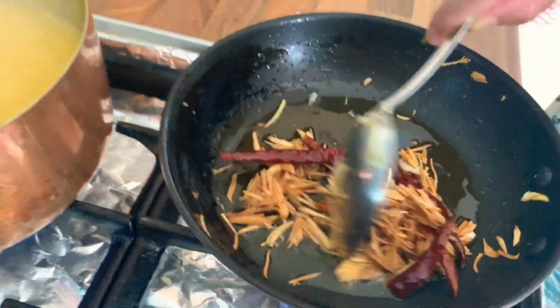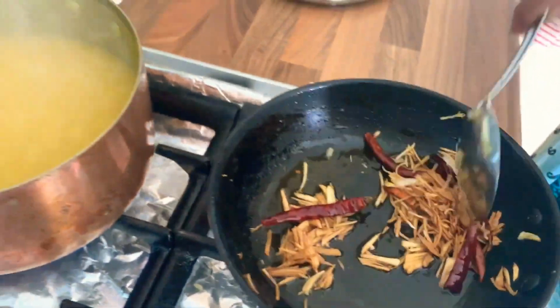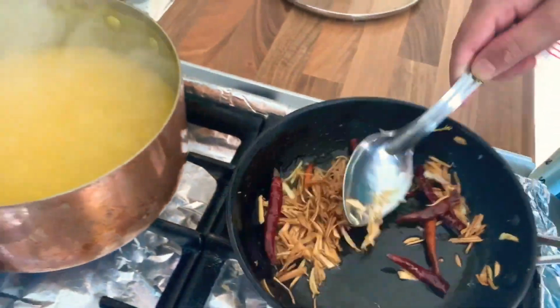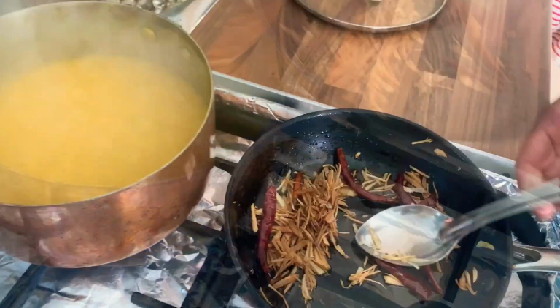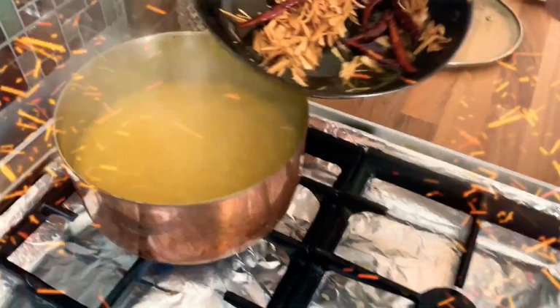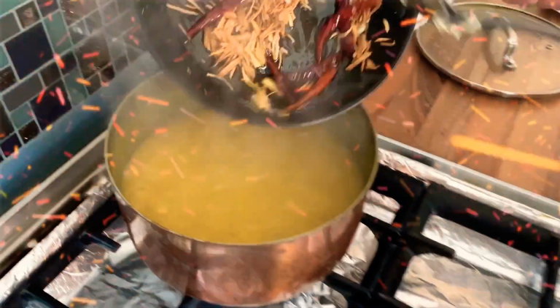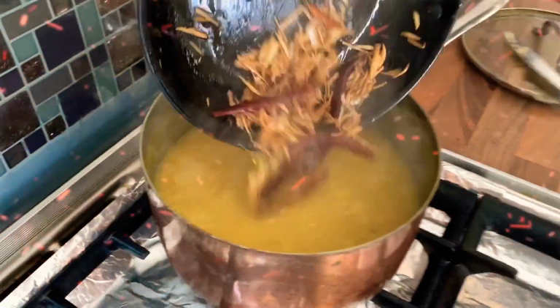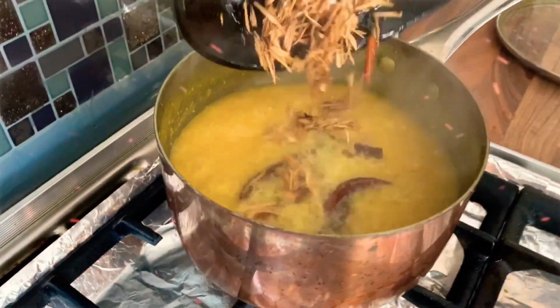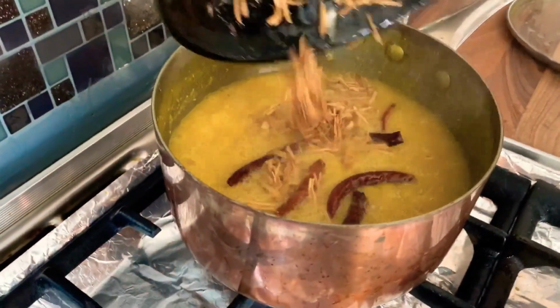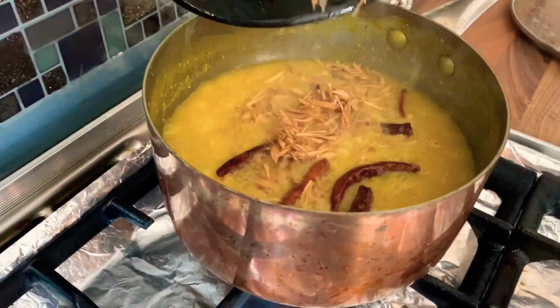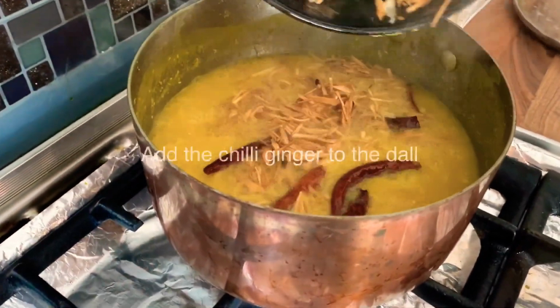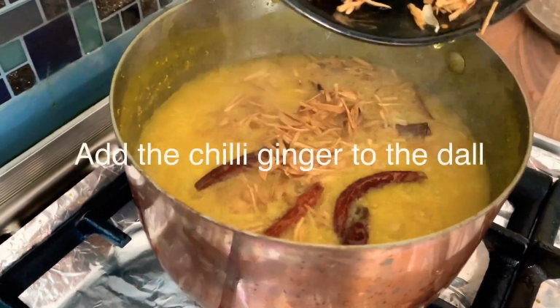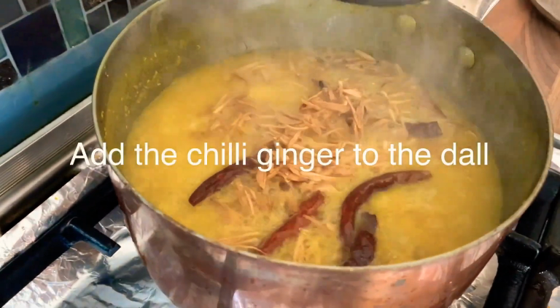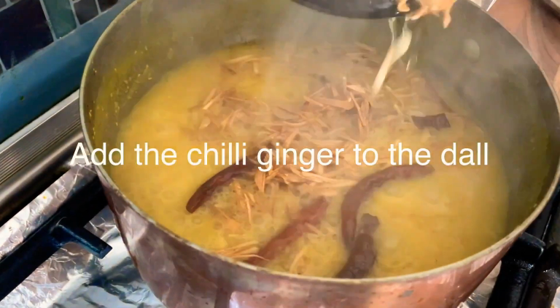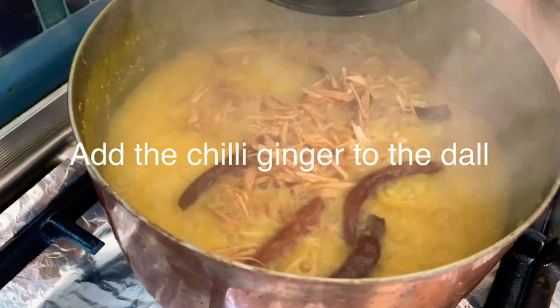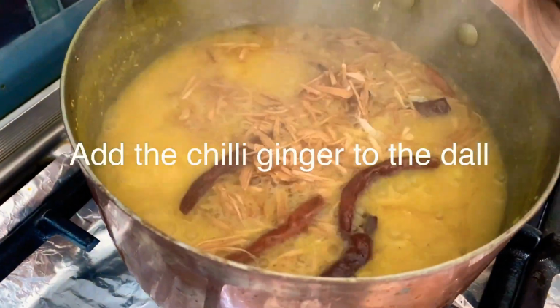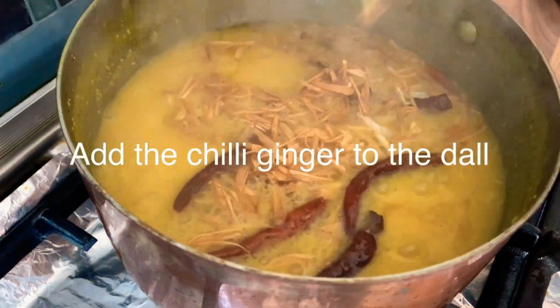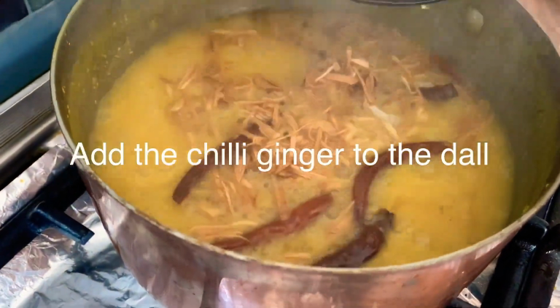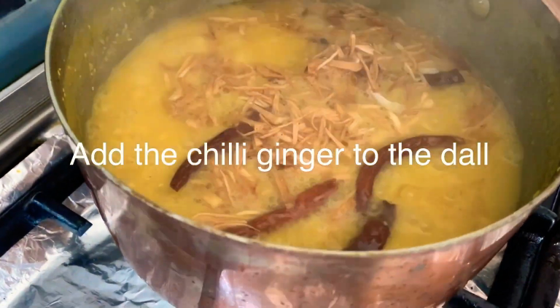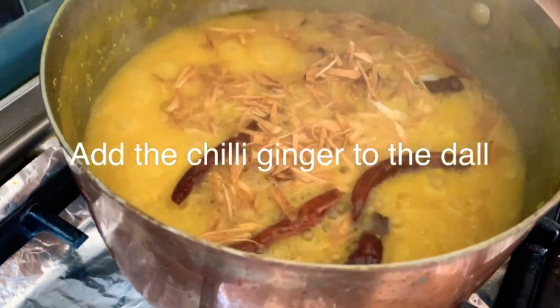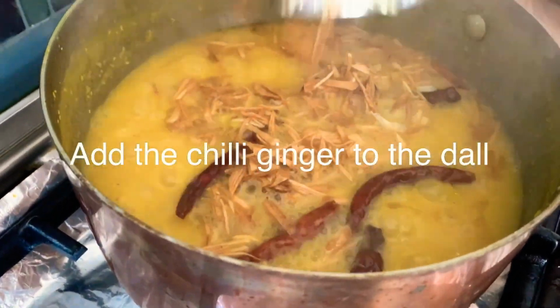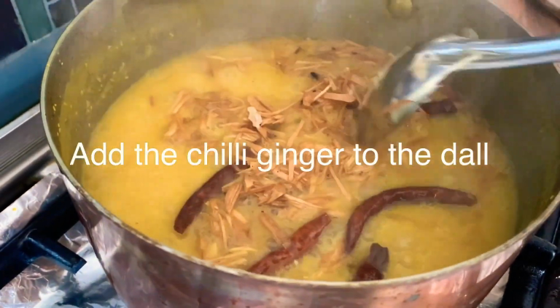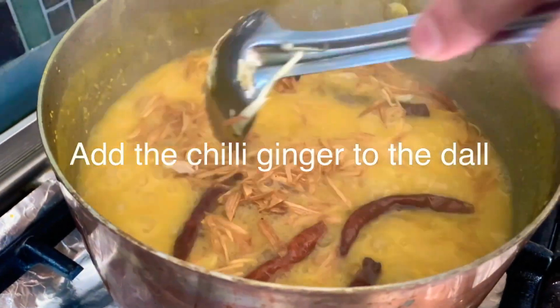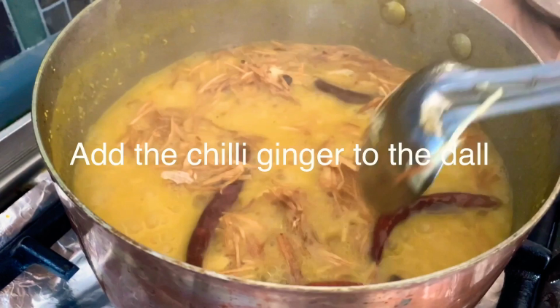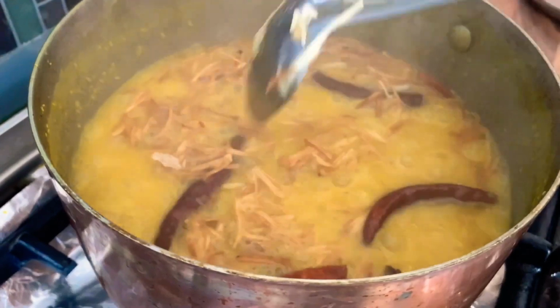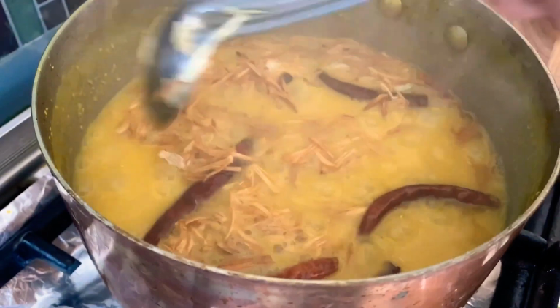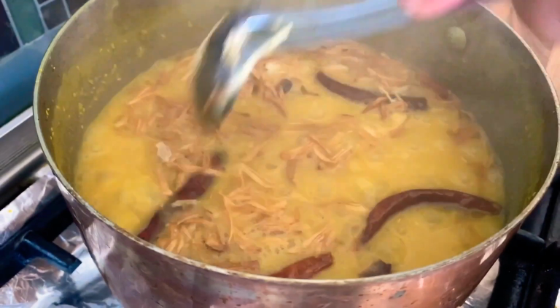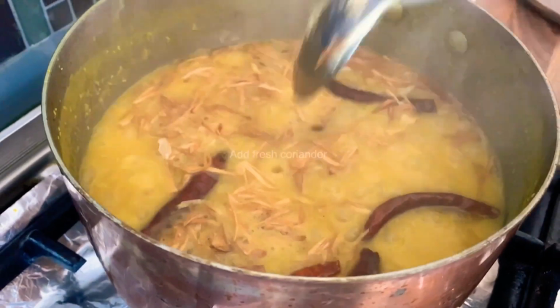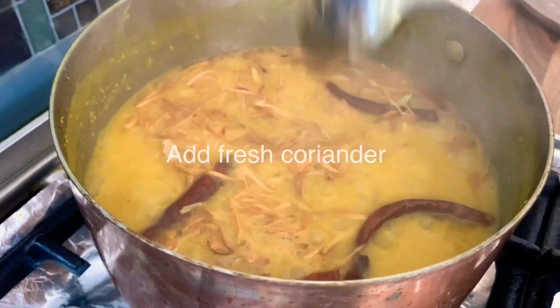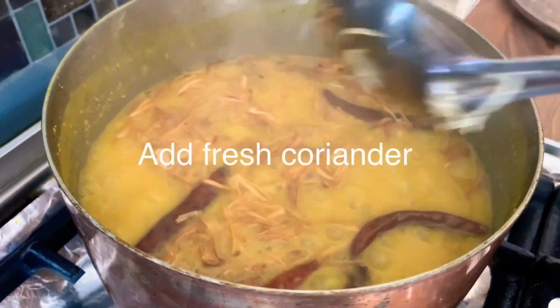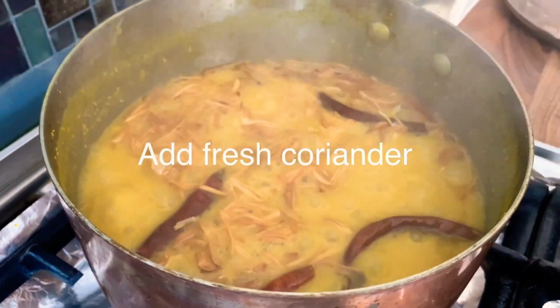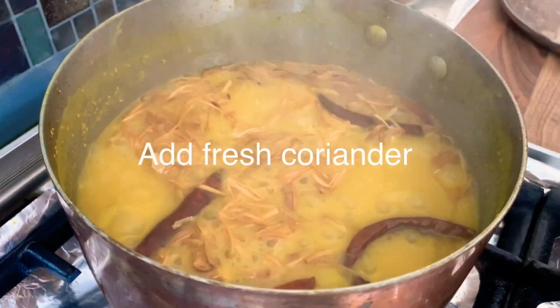Once the garlic and chilies have caramelized and browned, add it to the dal mixture and stir. Then add a generous amount of fresh green coriander.